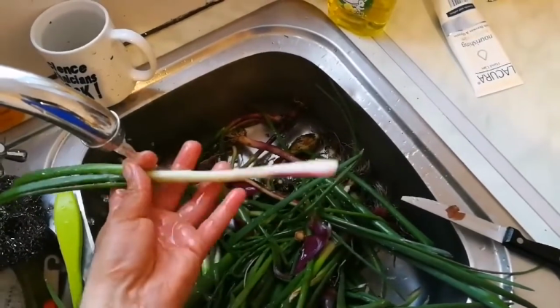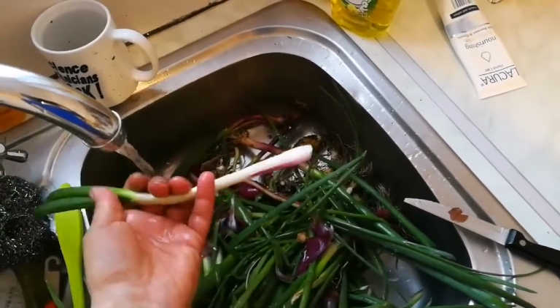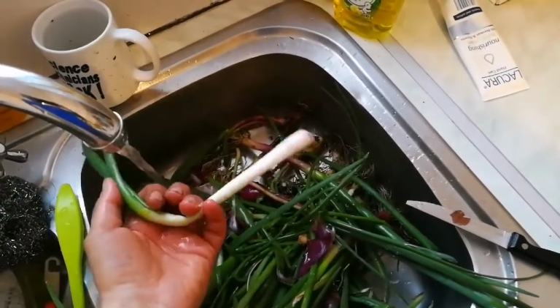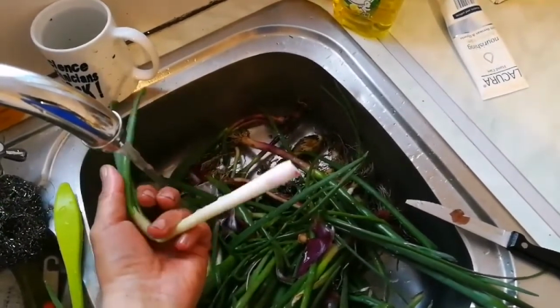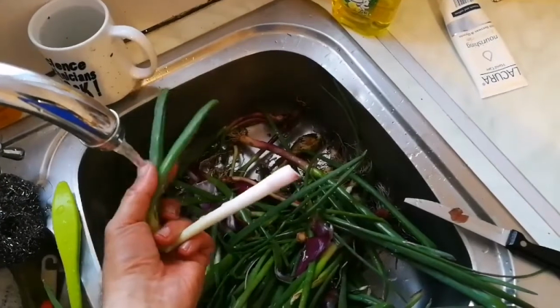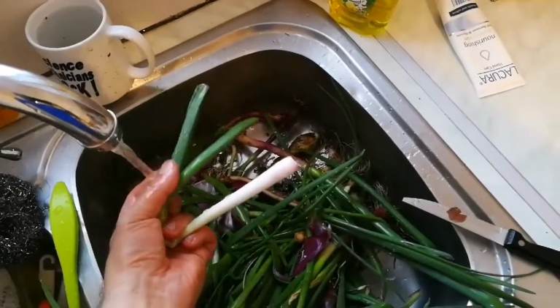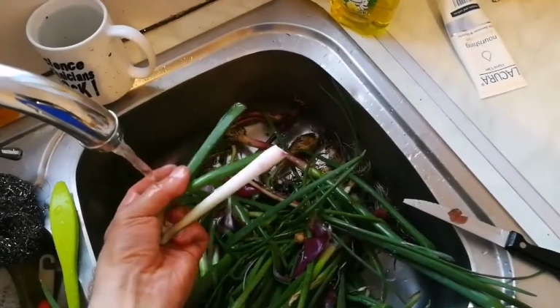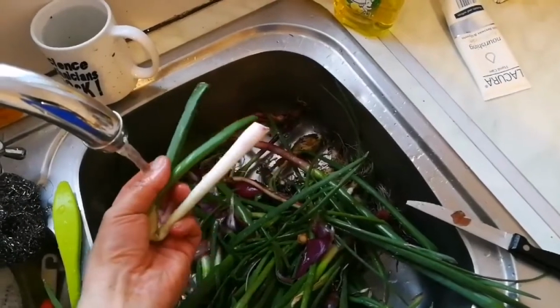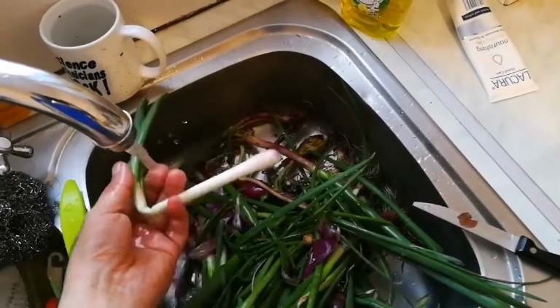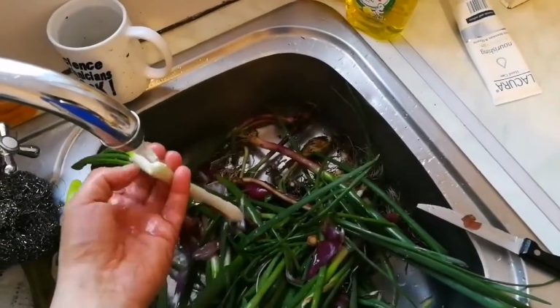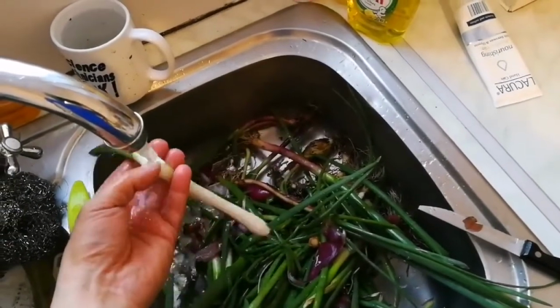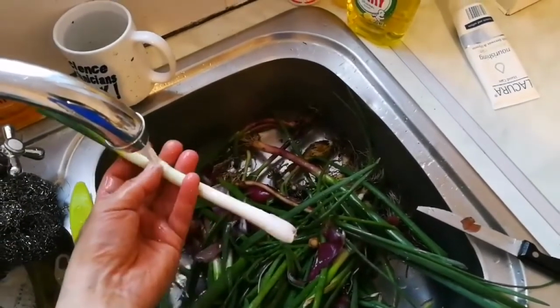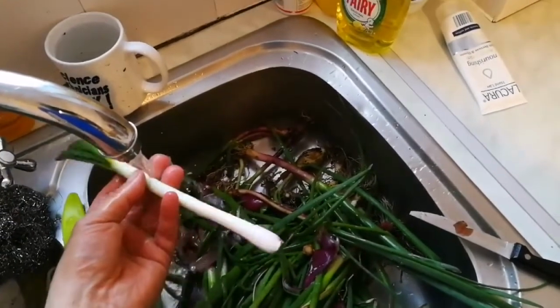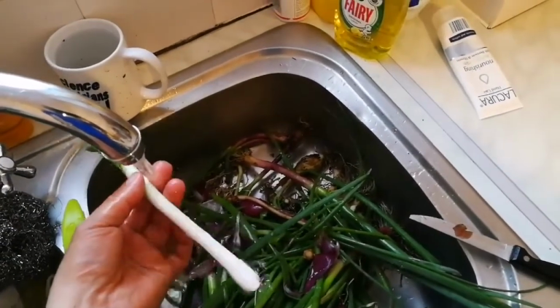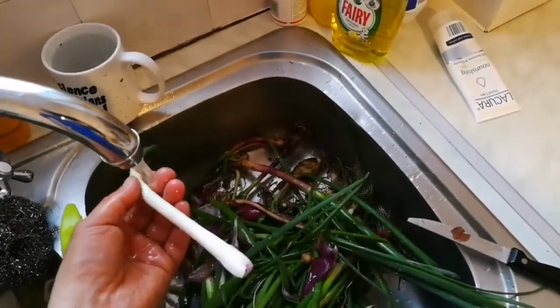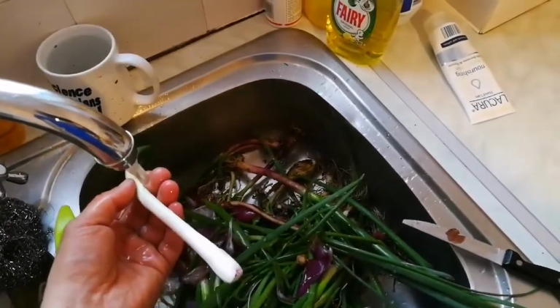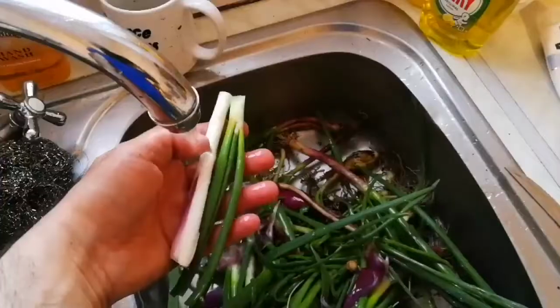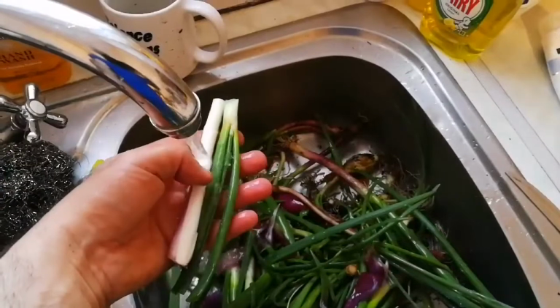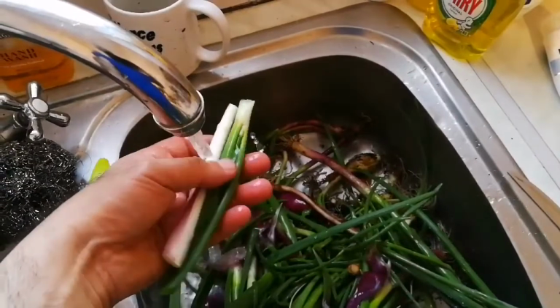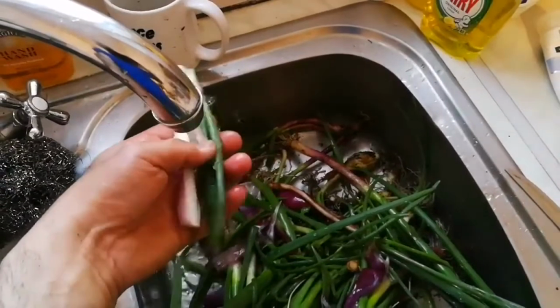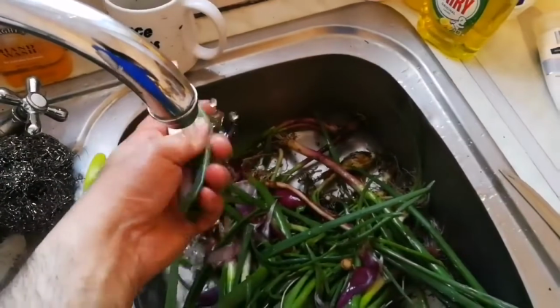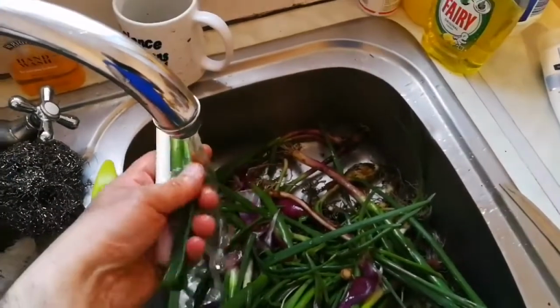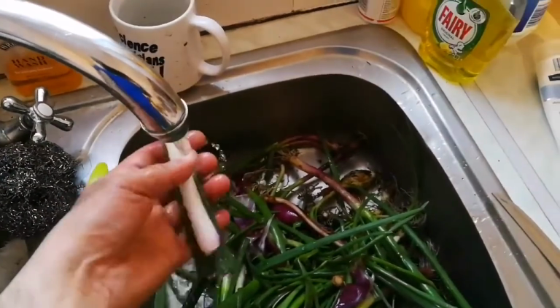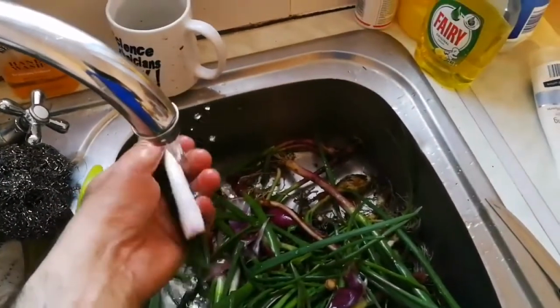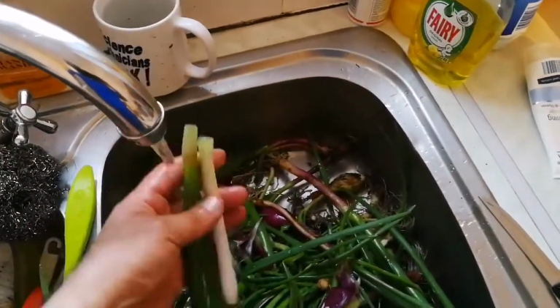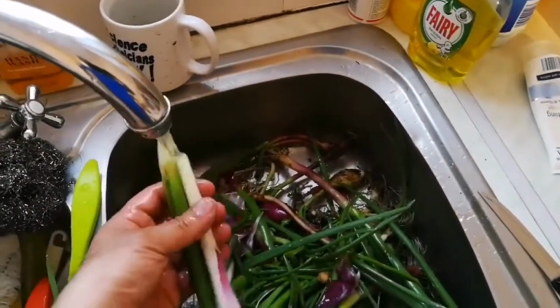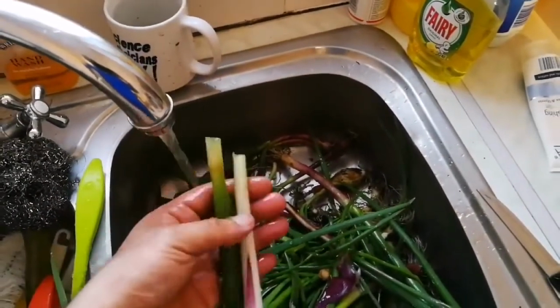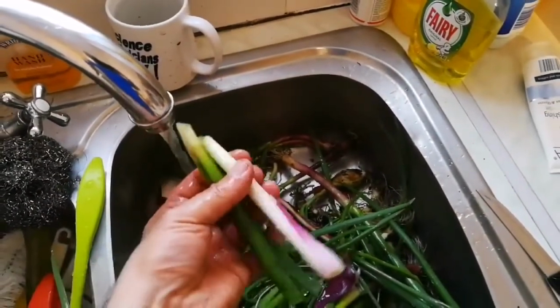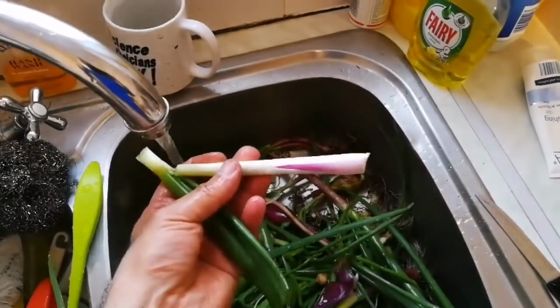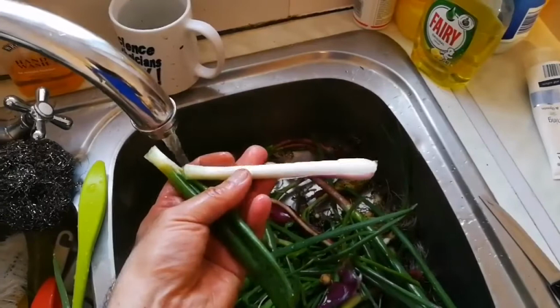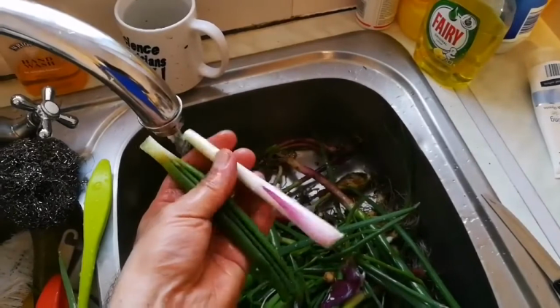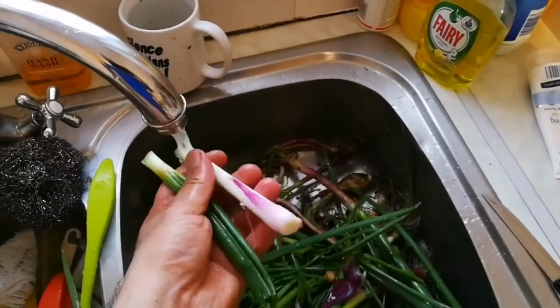It's better to divide them into half like this. Of course you can cut it with a knife — that's best. And that is what I have done, they are ready to be eaten, washed and clean.